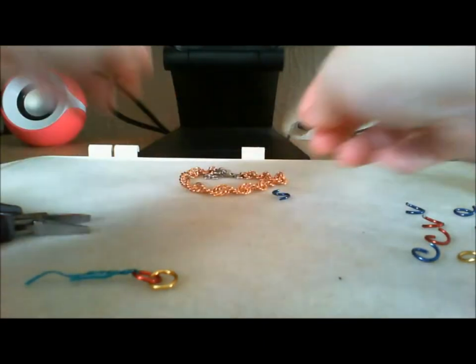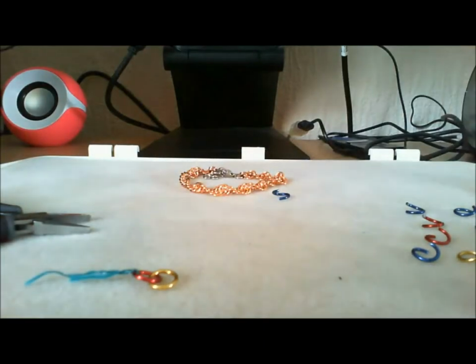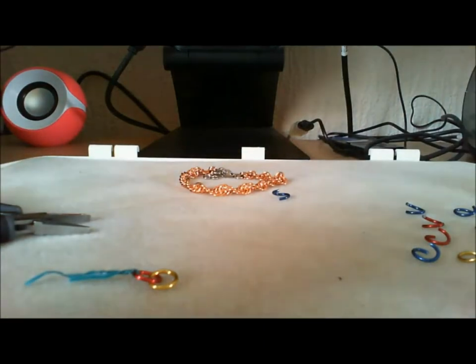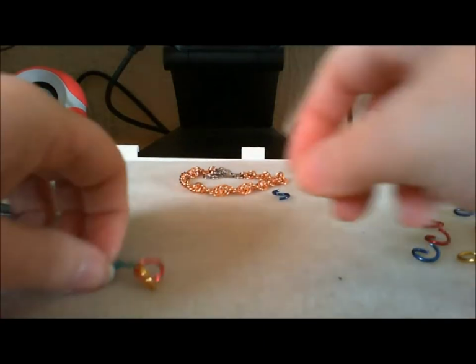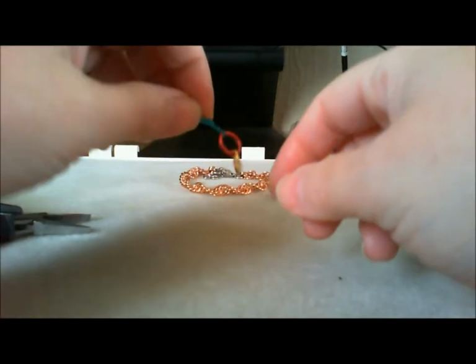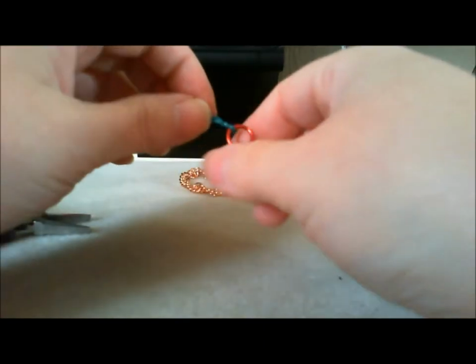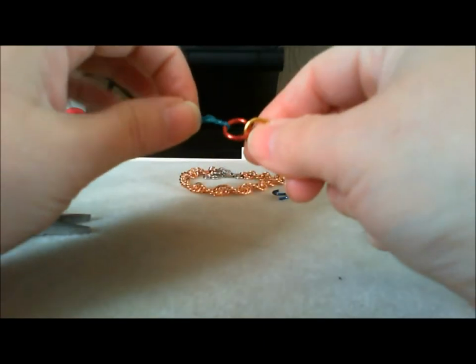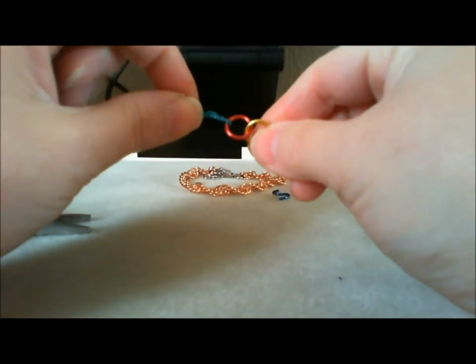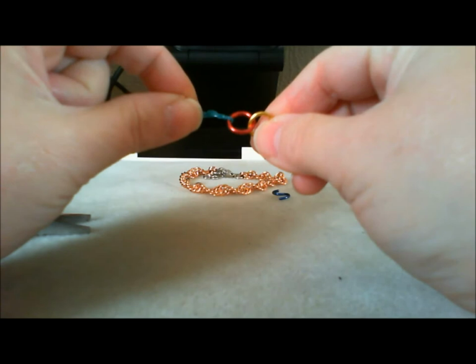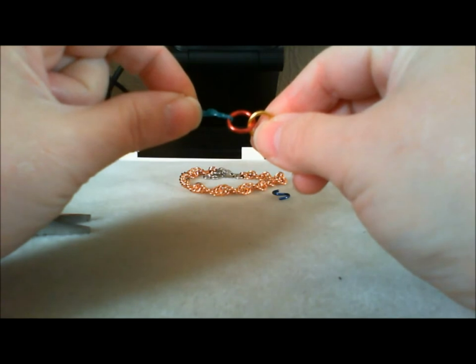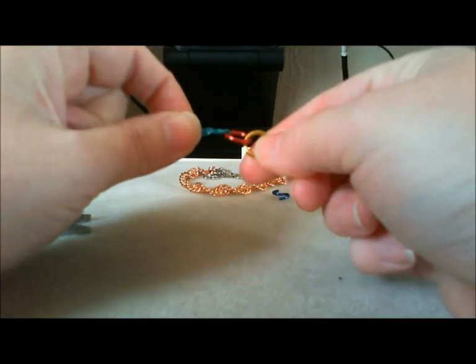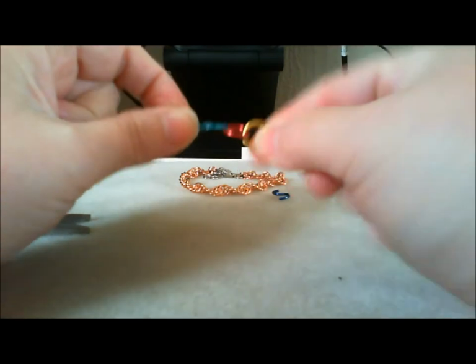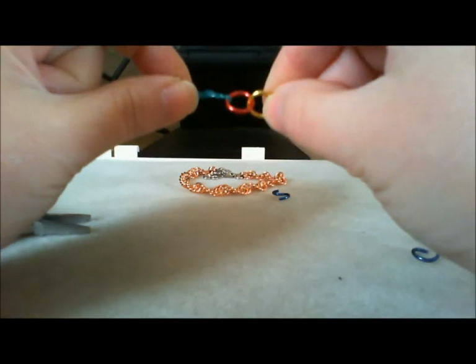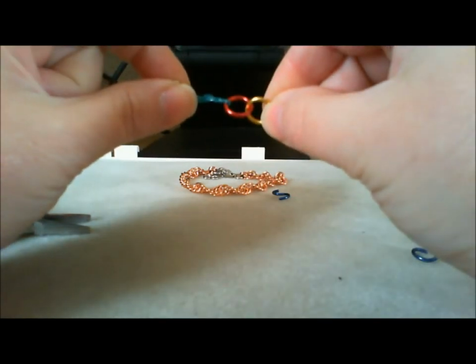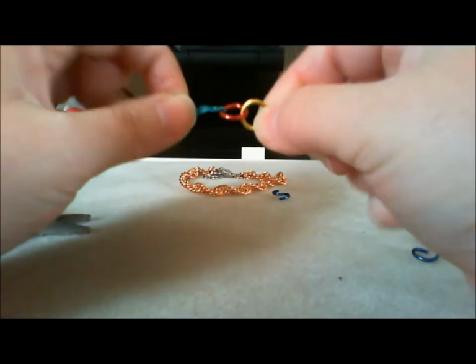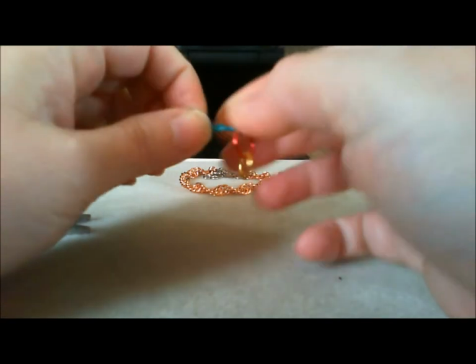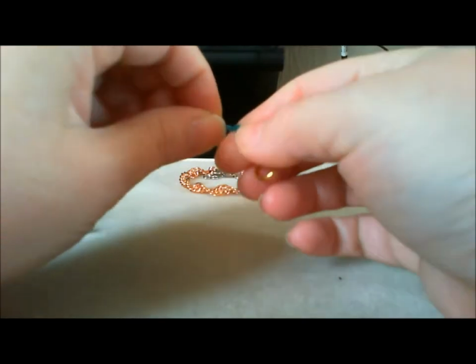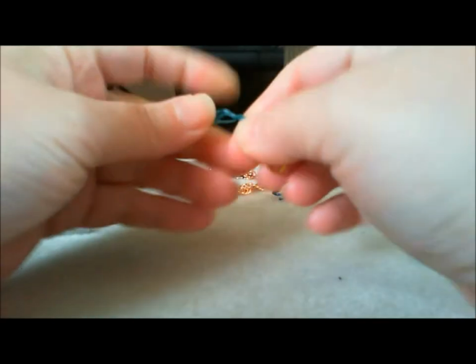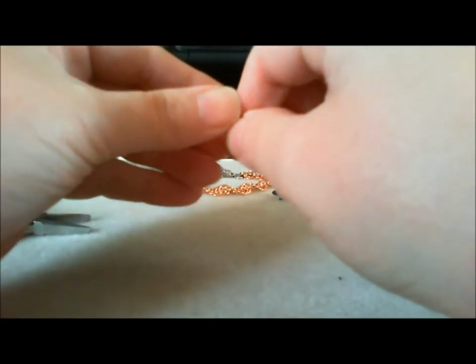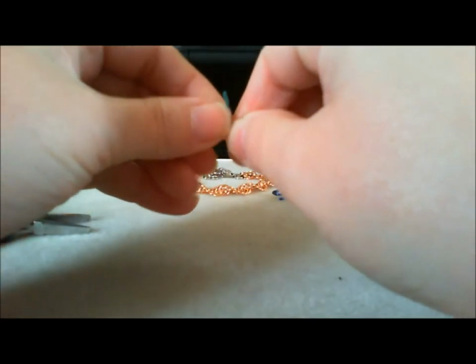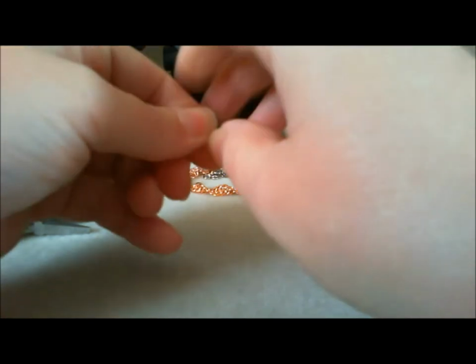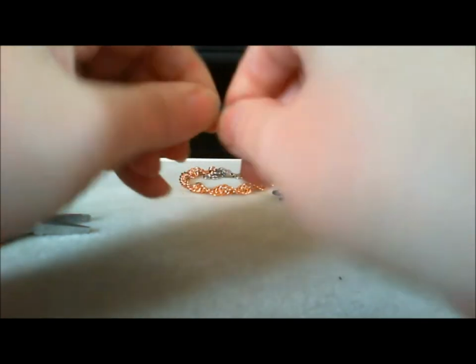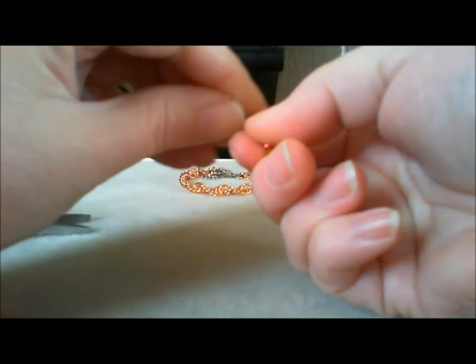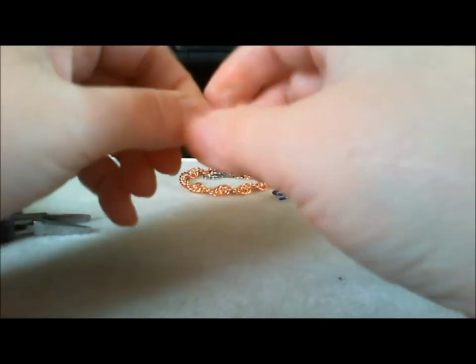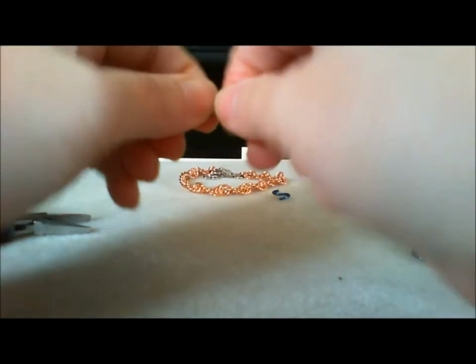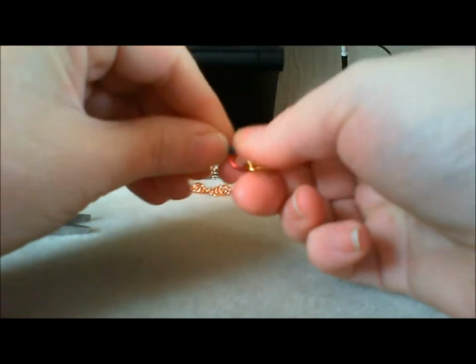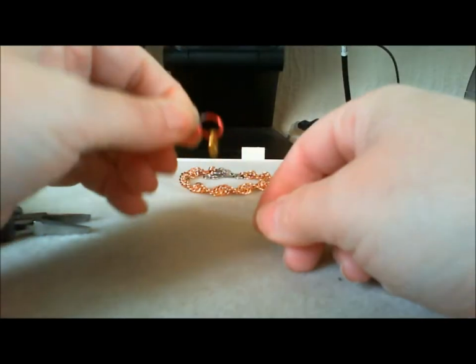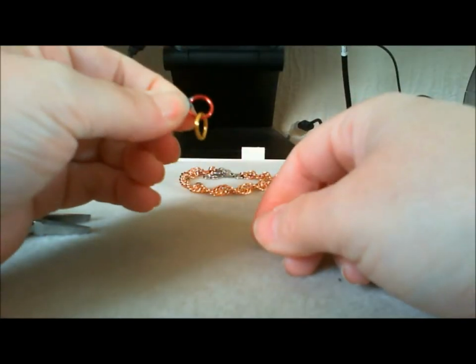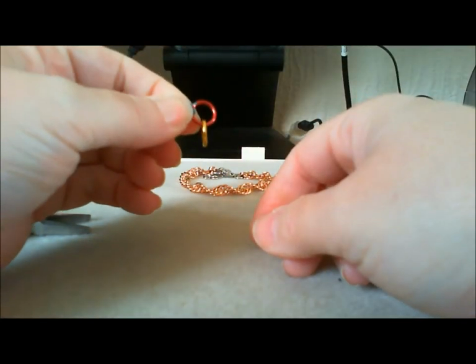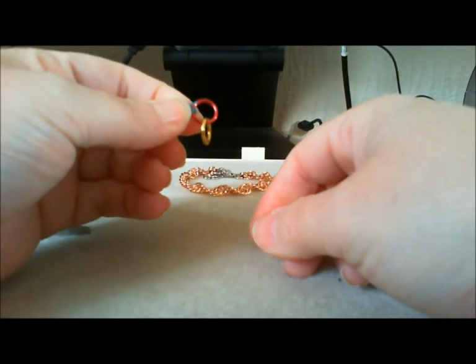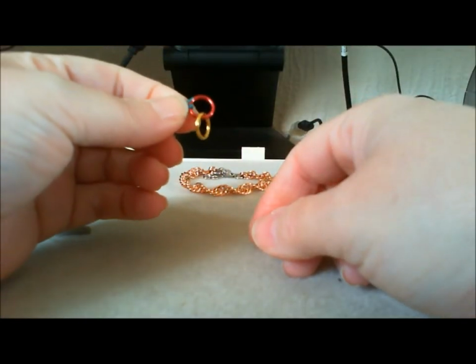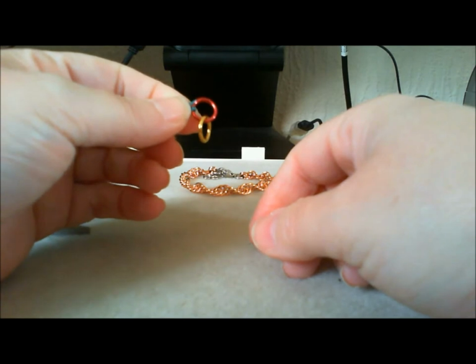So to get started, we're going to put two rings onto a piece of twine, or you can use a larger ring — whatever floats your boat really. This weave is all about layering.